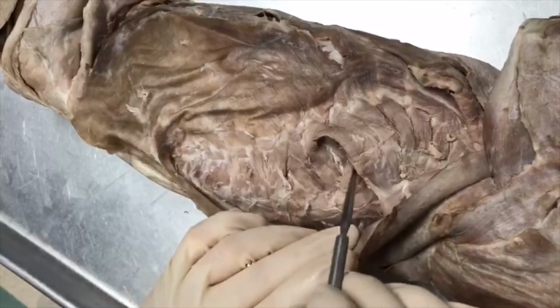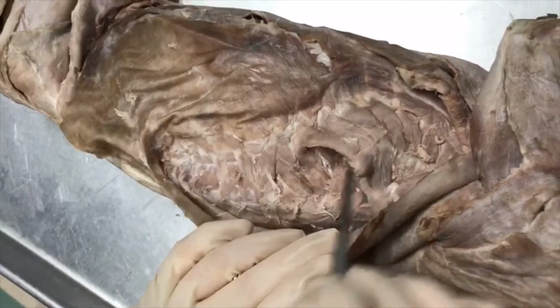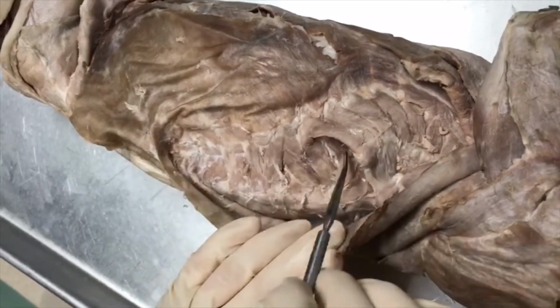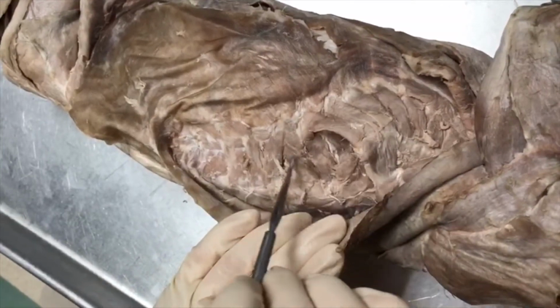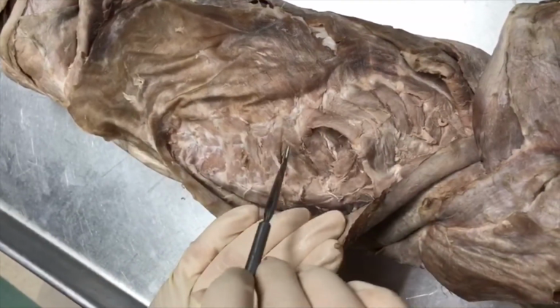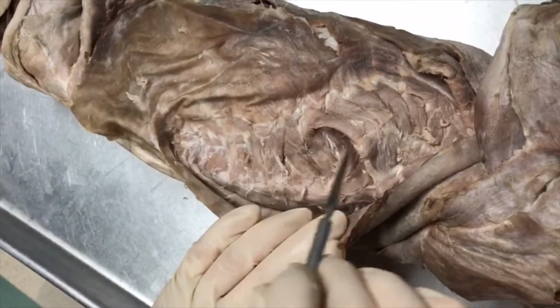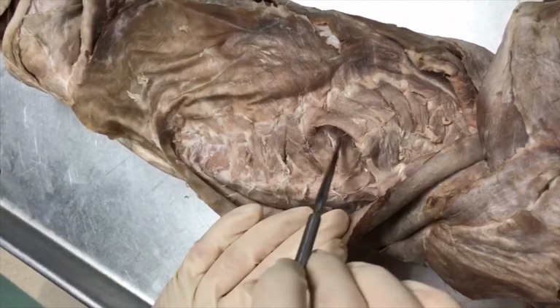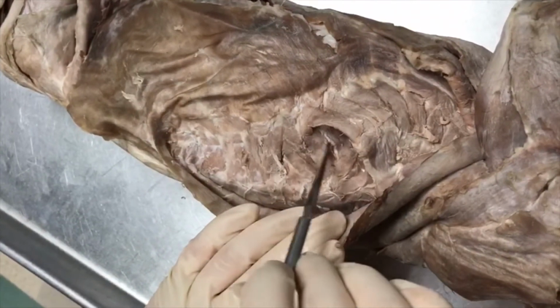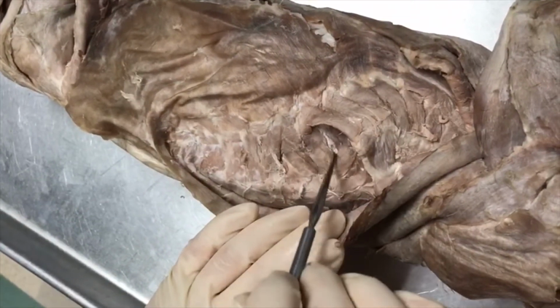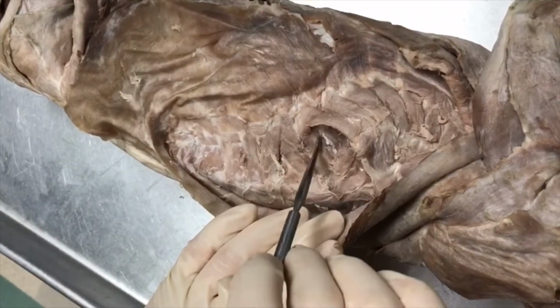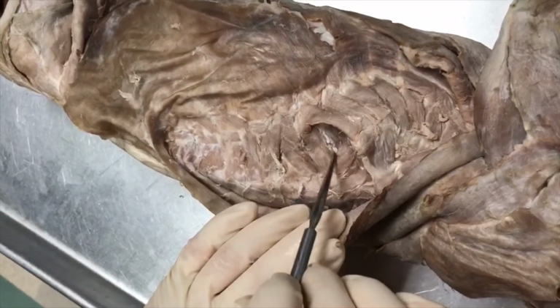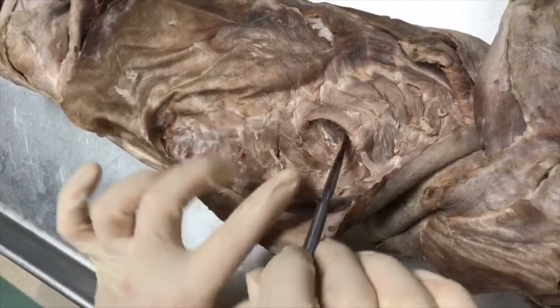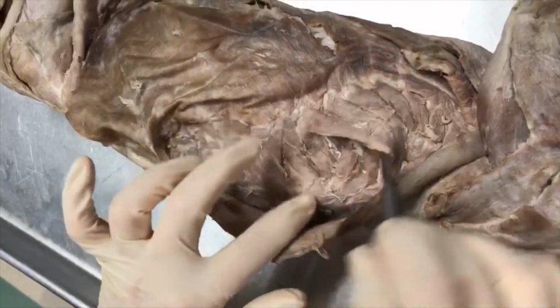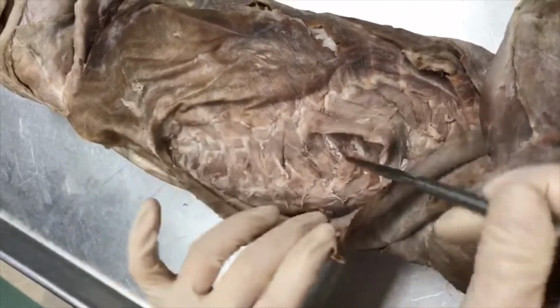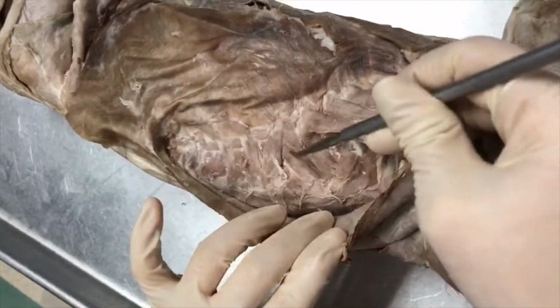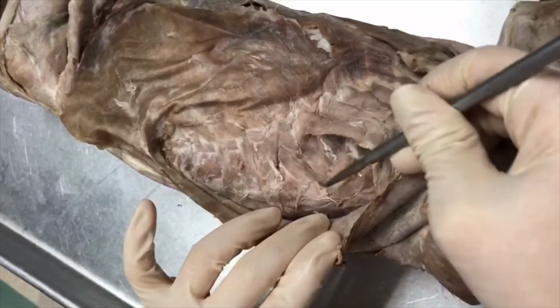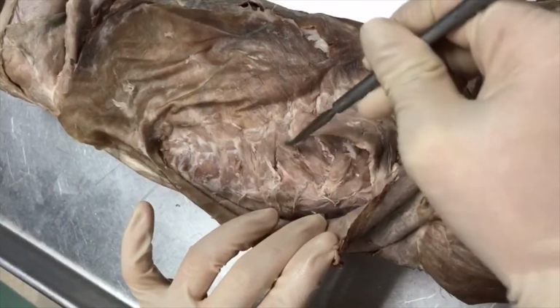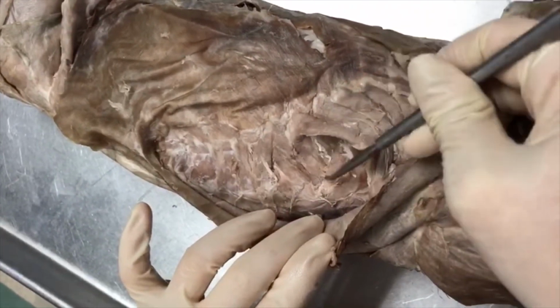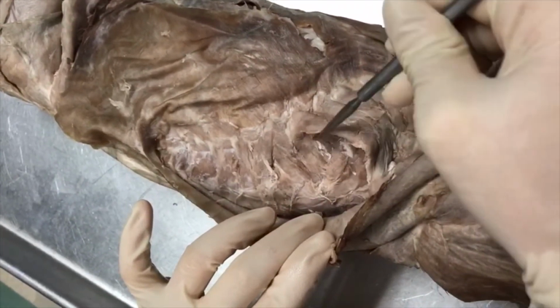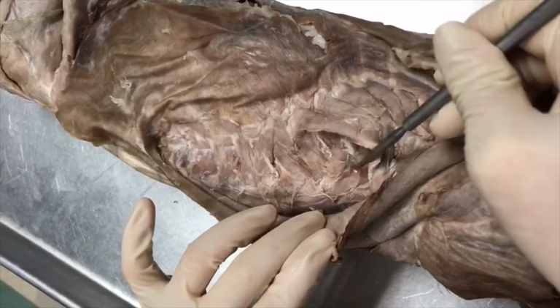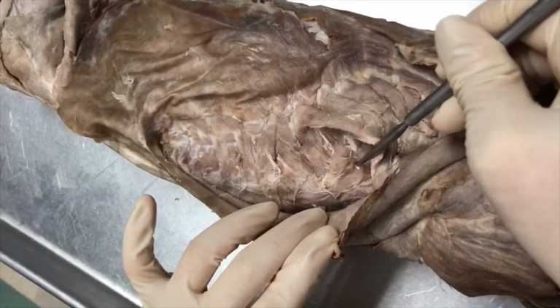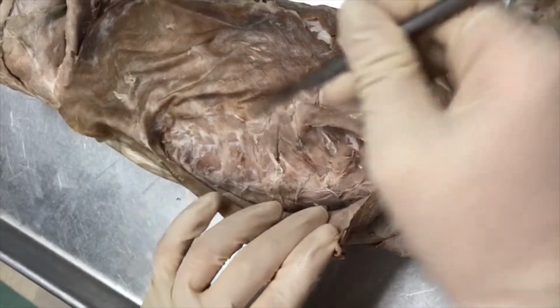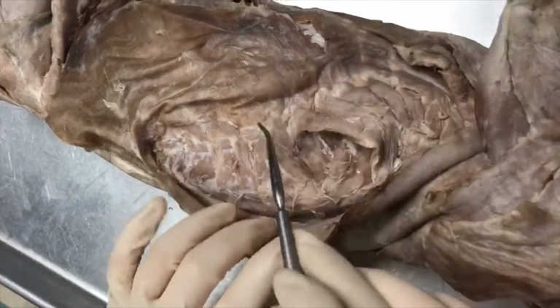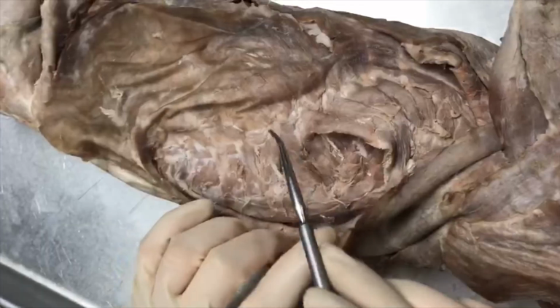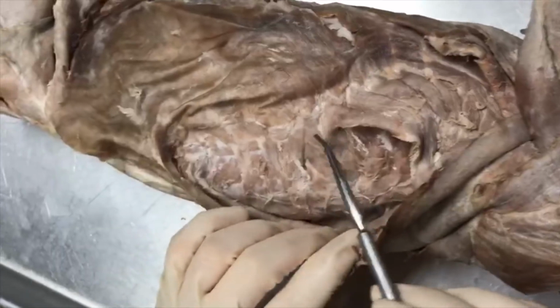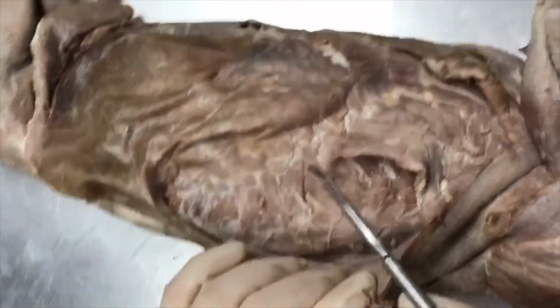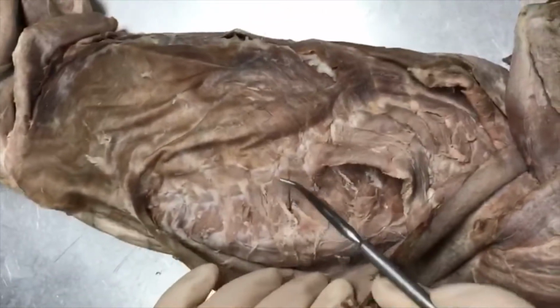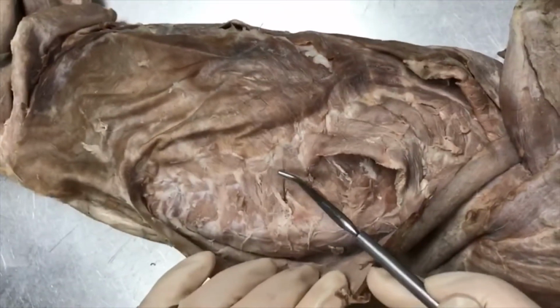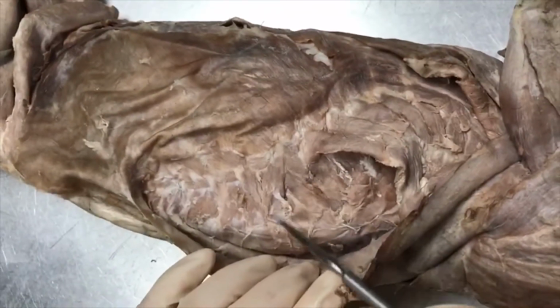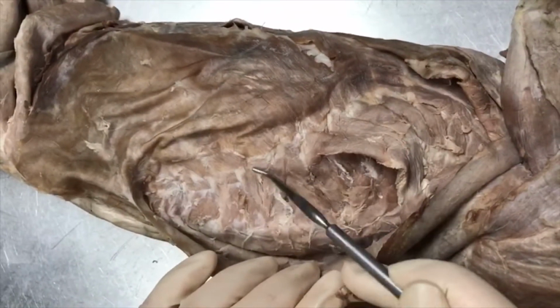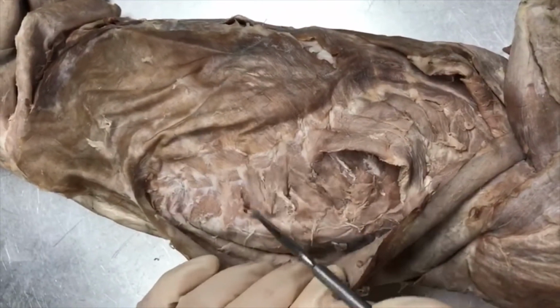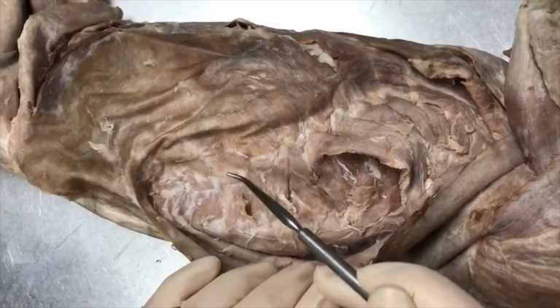The serratus dorsalis cranial is going to be up here — these muscles running at this angle. And the serratus dorsalis caudal are going to be these muscles running at this angle.